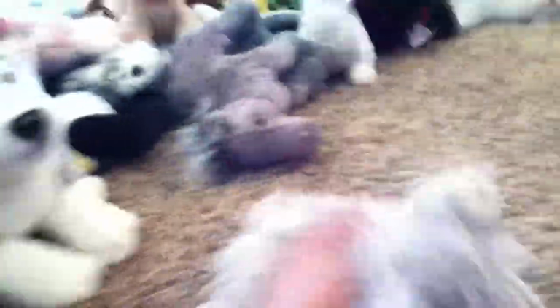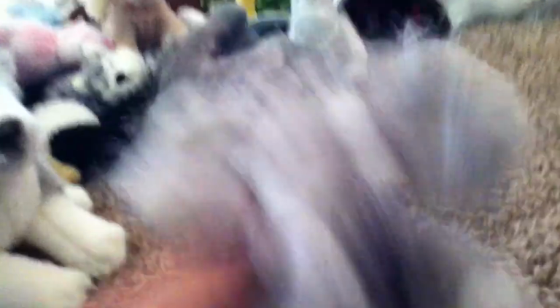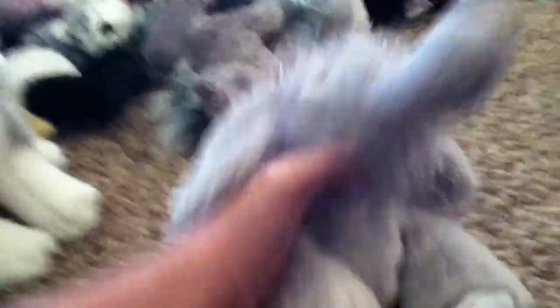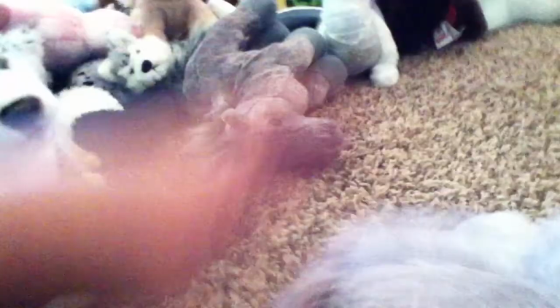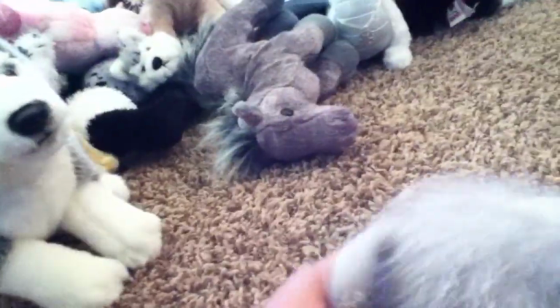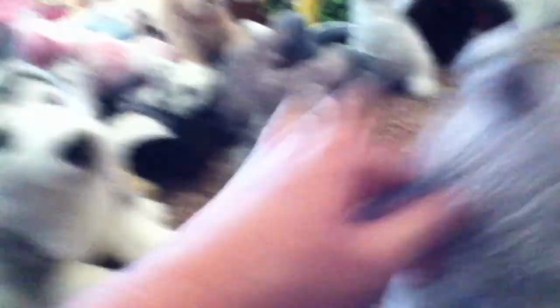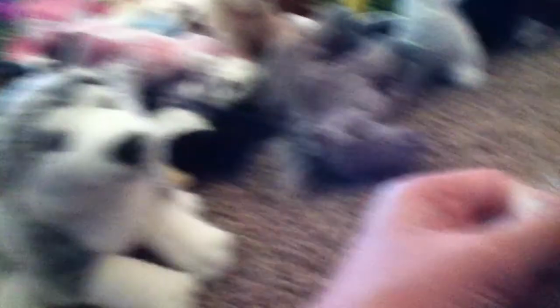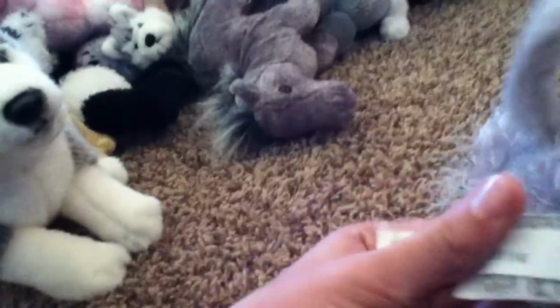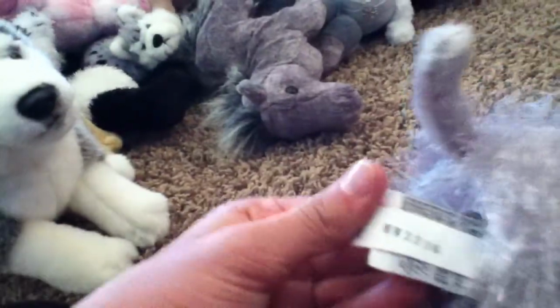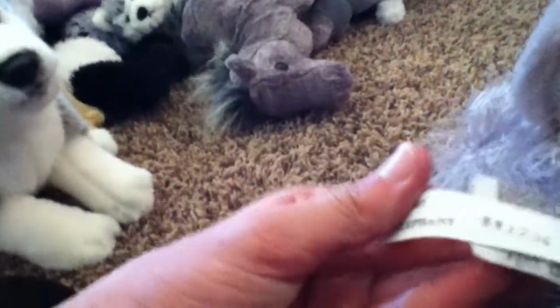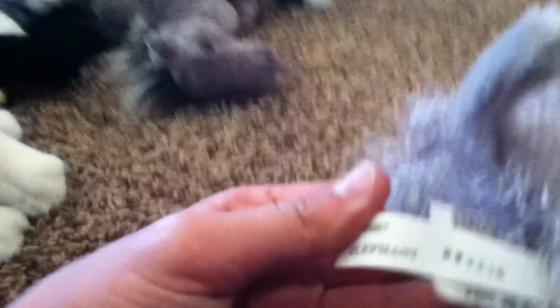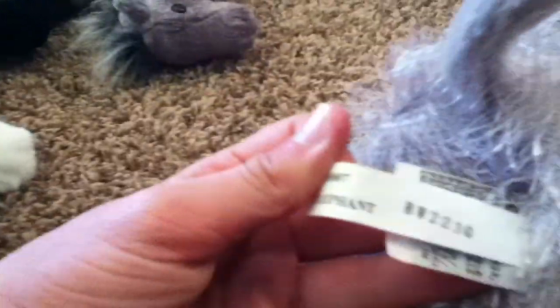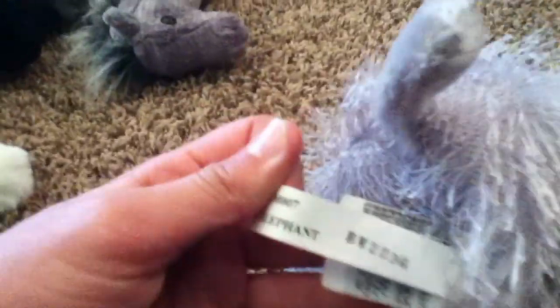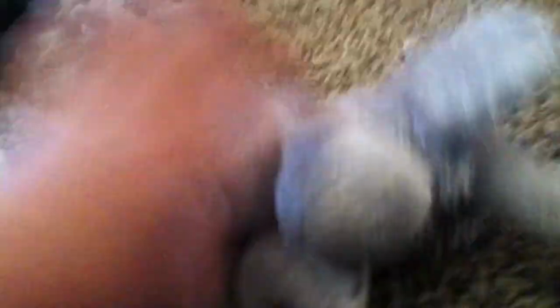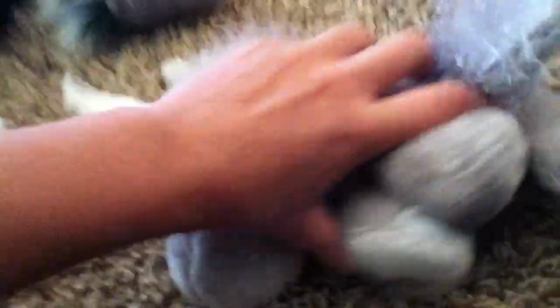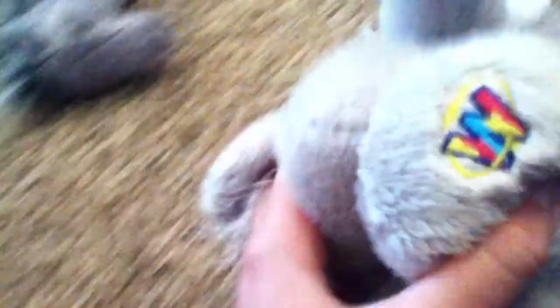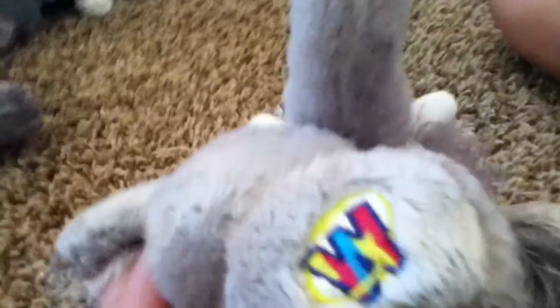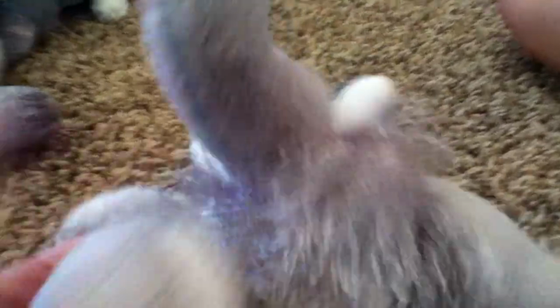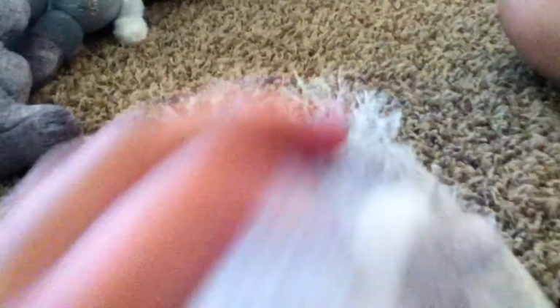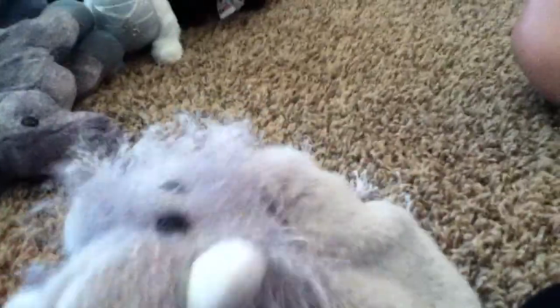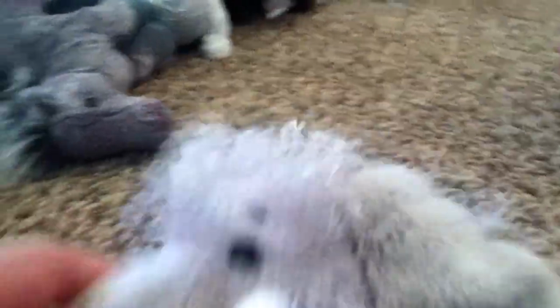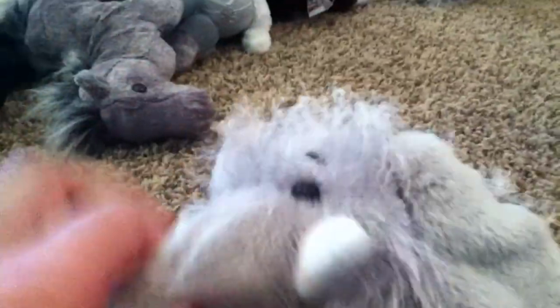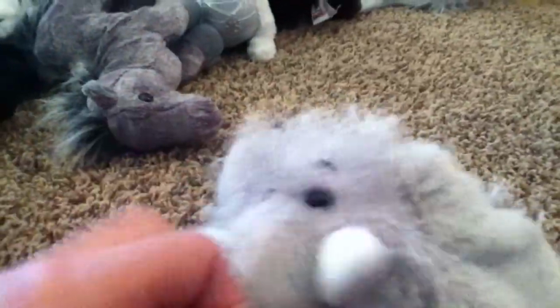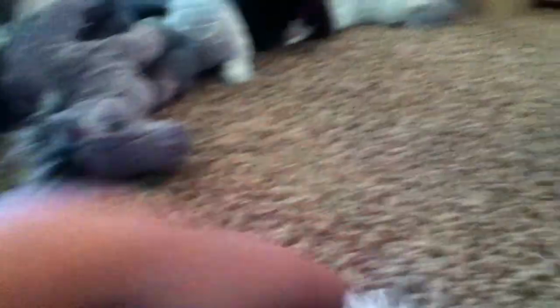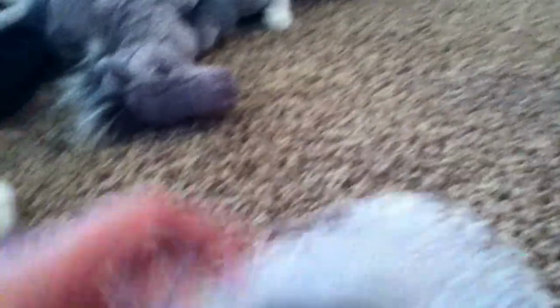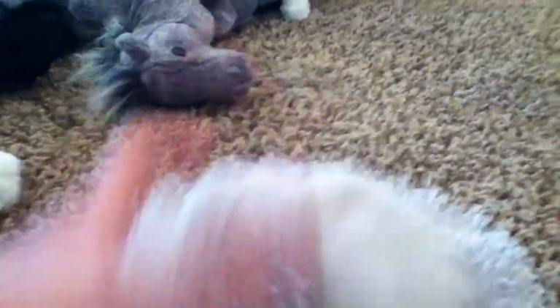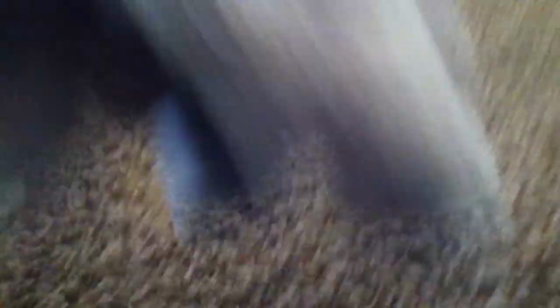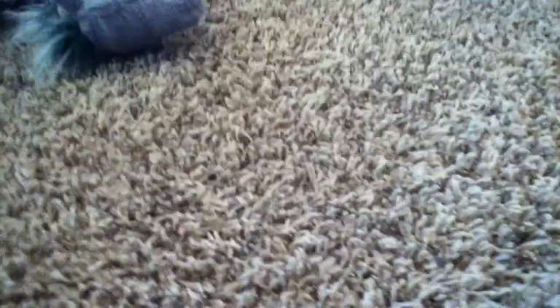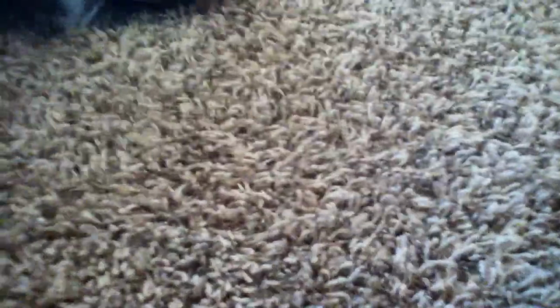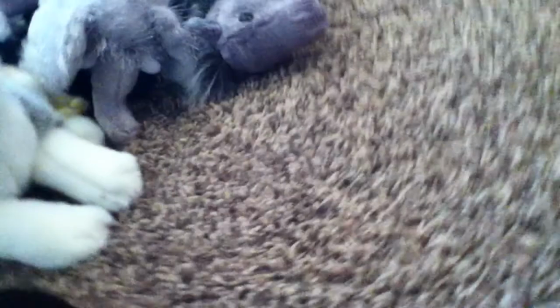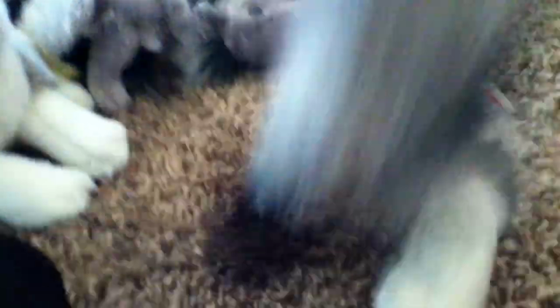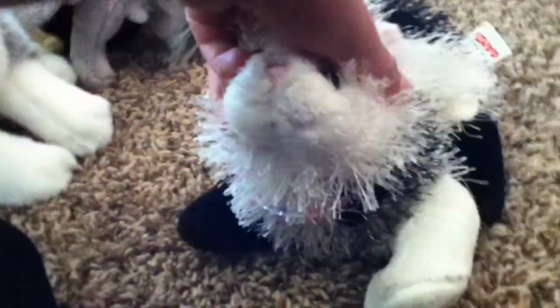This is Ellie, my elephant Webkinz. I like this one because it's really floppy — it's fun to play with. It's one of the old ones too. It's got soft chunks and soft ears. That's Ellie.